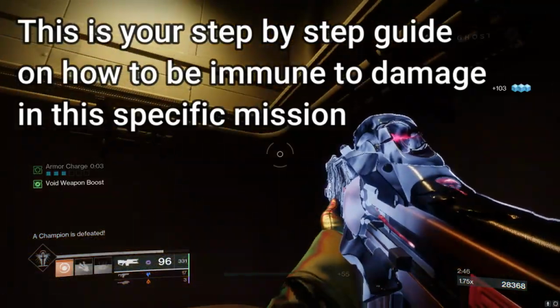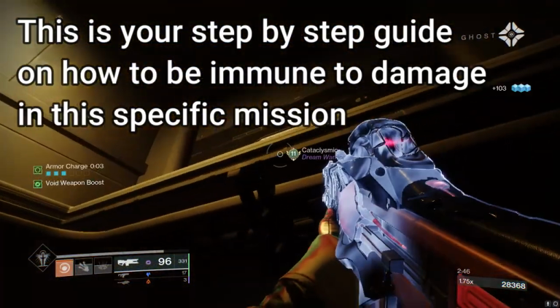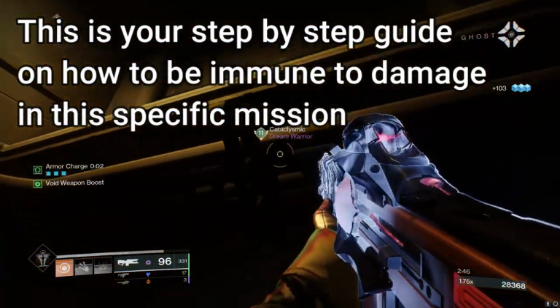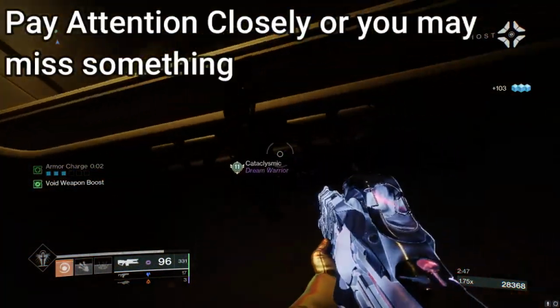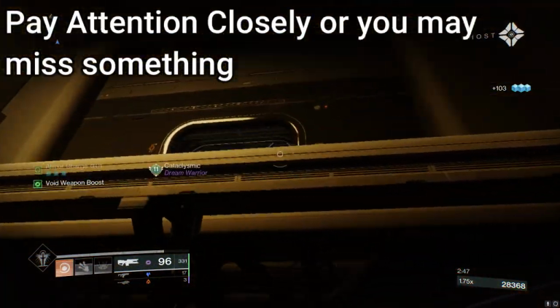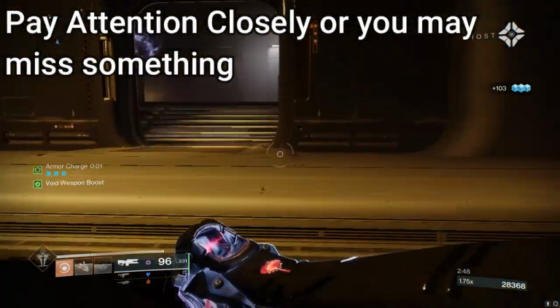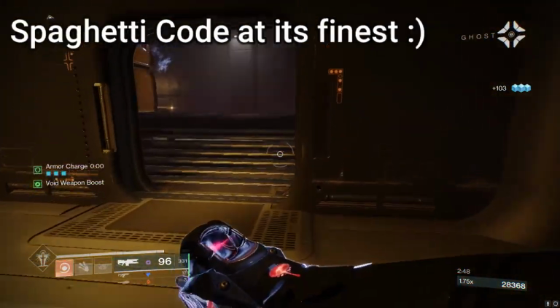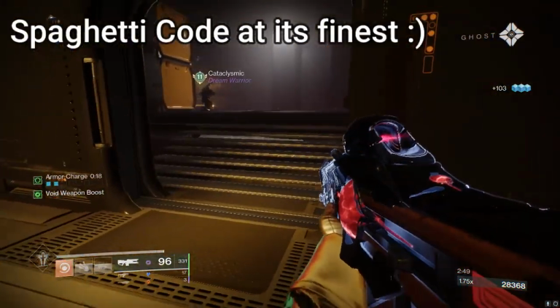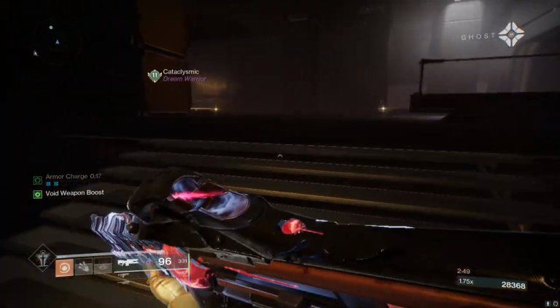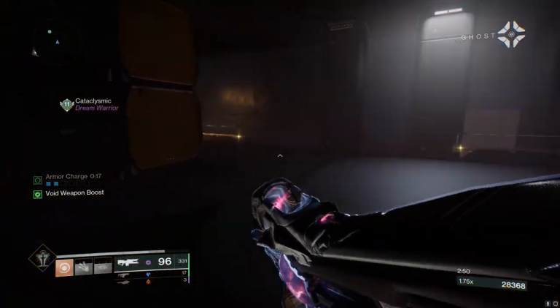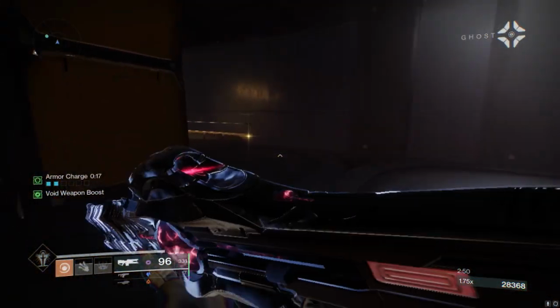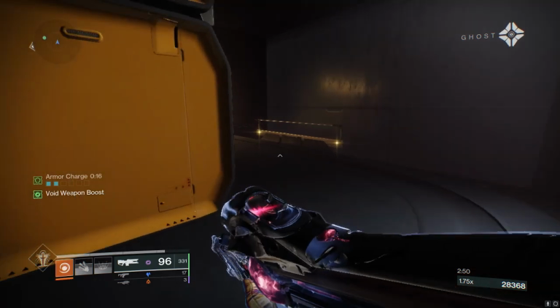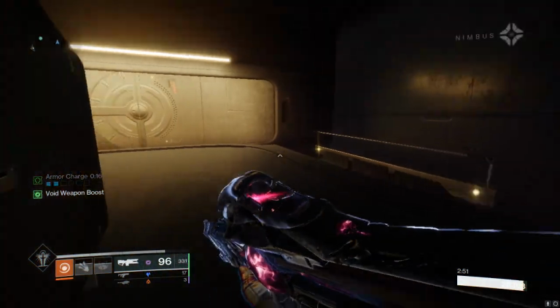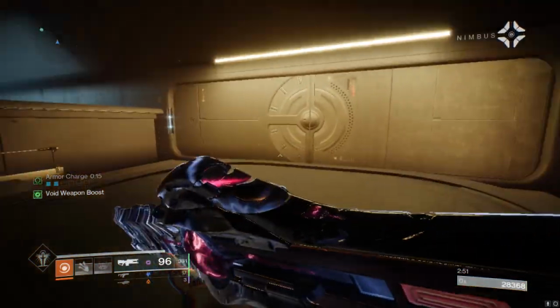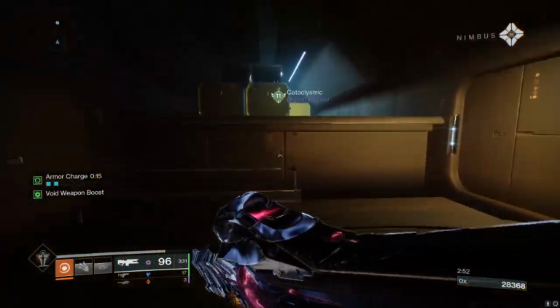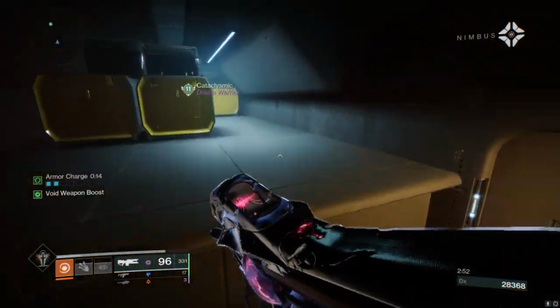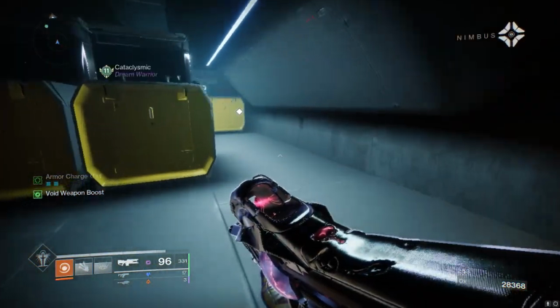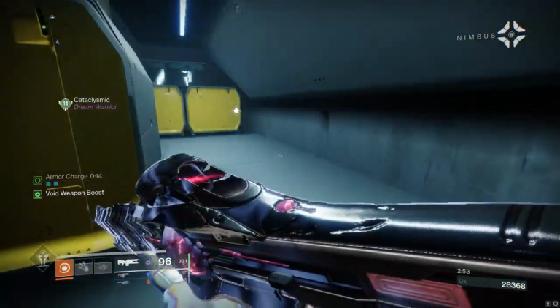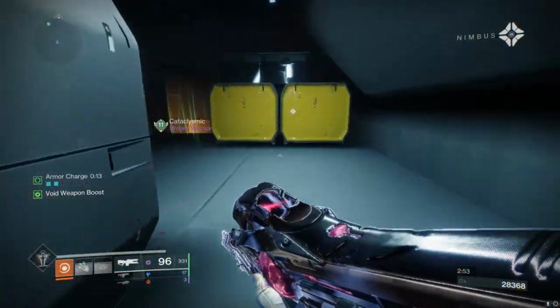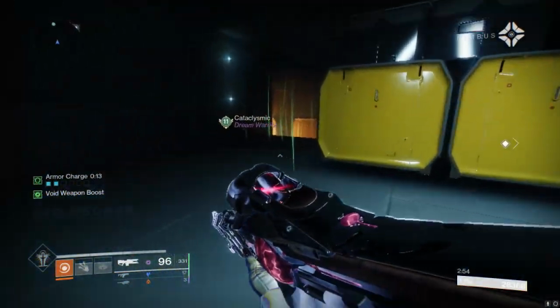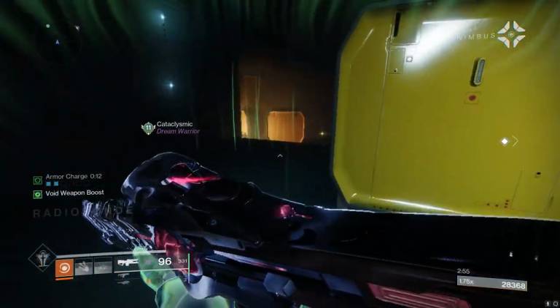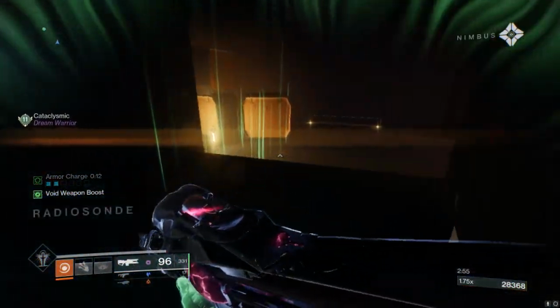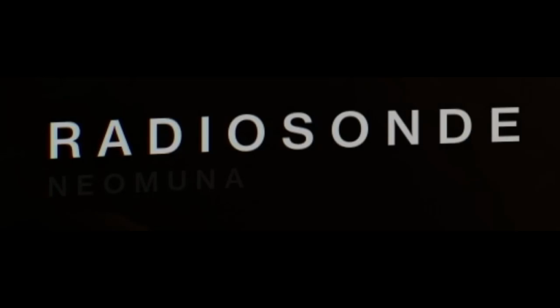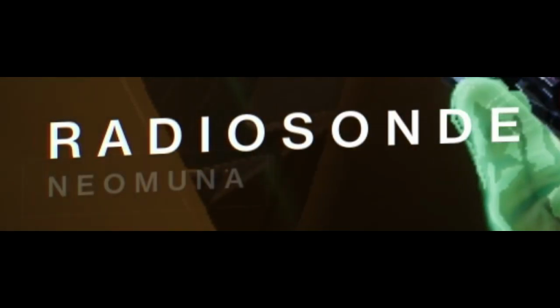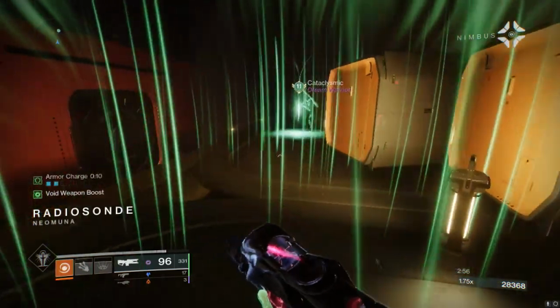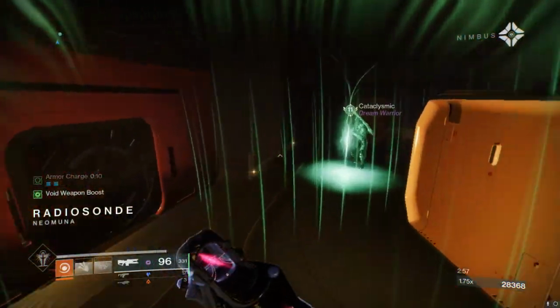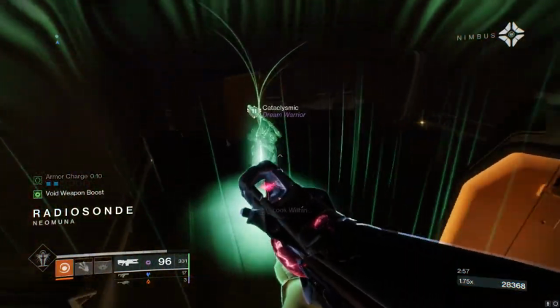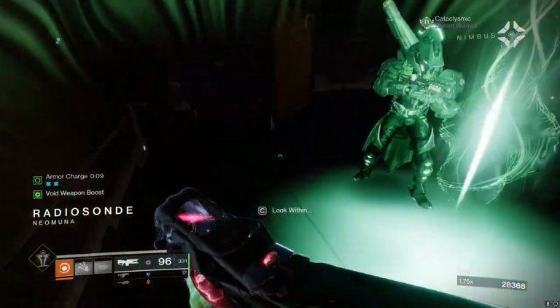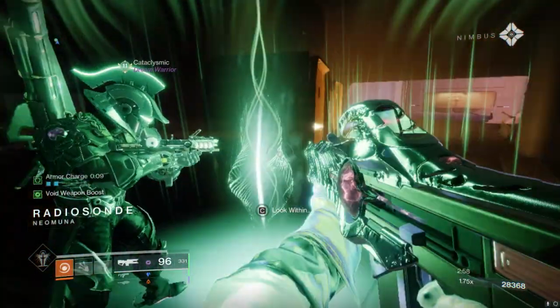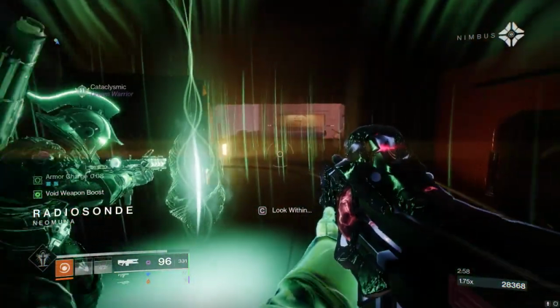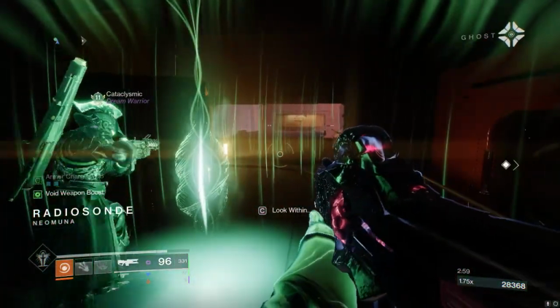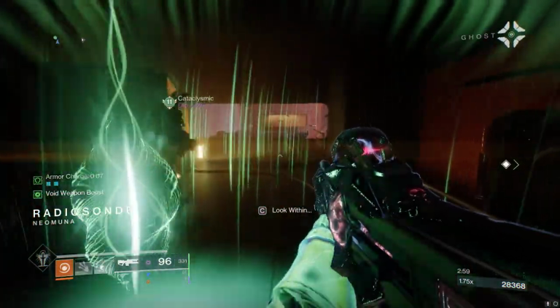After your fourth champion and like three cyclops, you're going to basically be in this part where your ghost and Nimbus are going to be going through a bit of dialogue, and you're going to run through the next area loading zone called Radio Sunday — I don't know — but point is you're going to be loading the next part of the map.